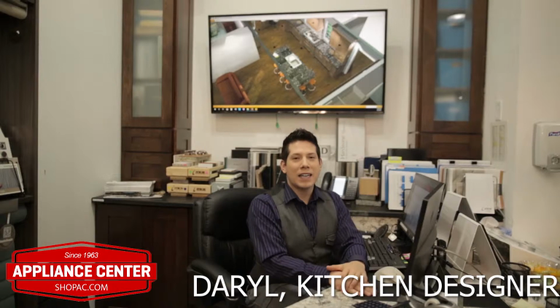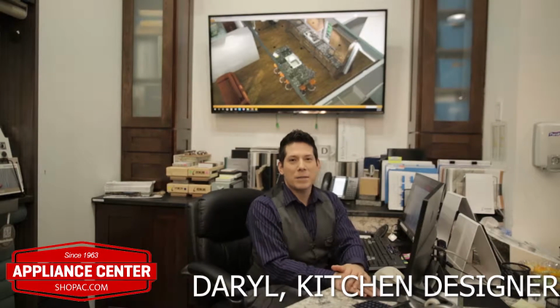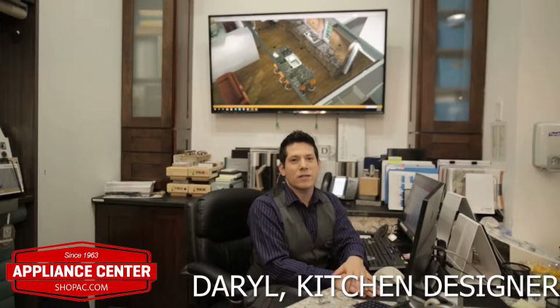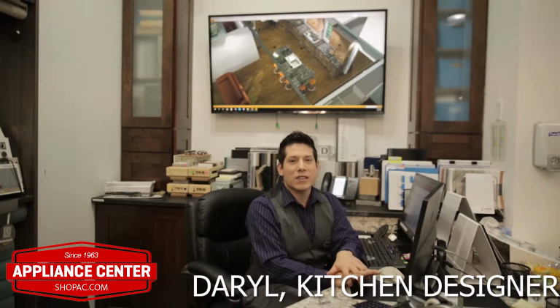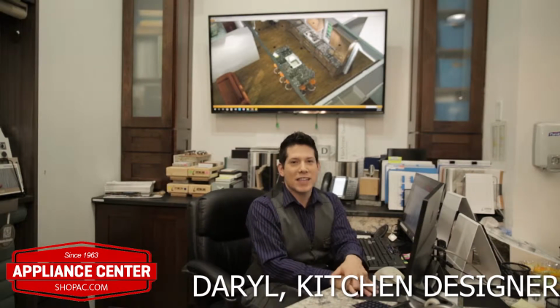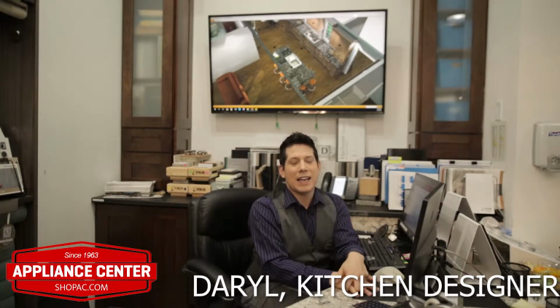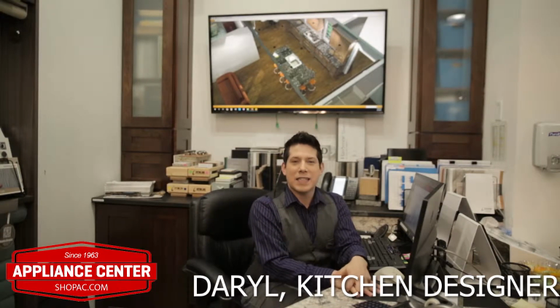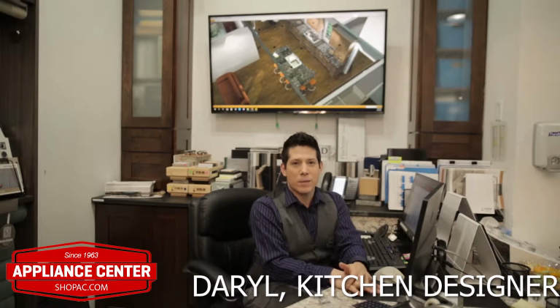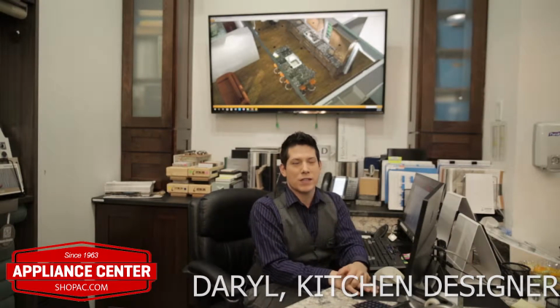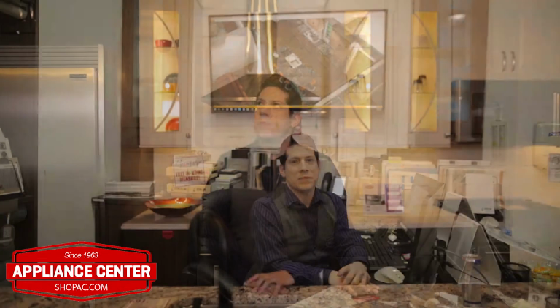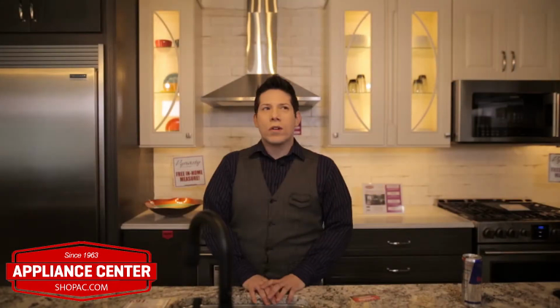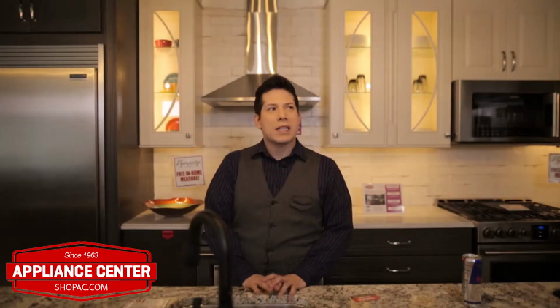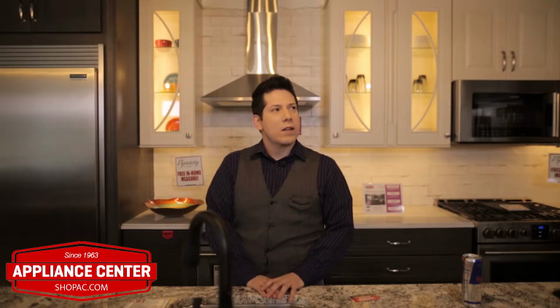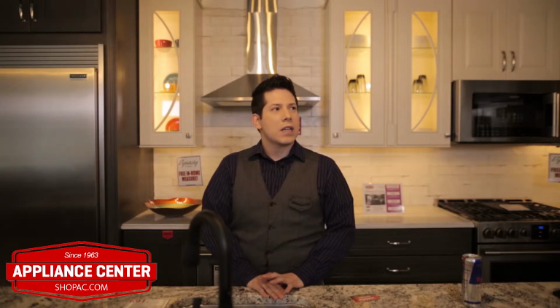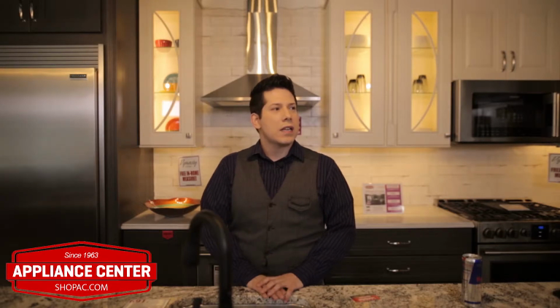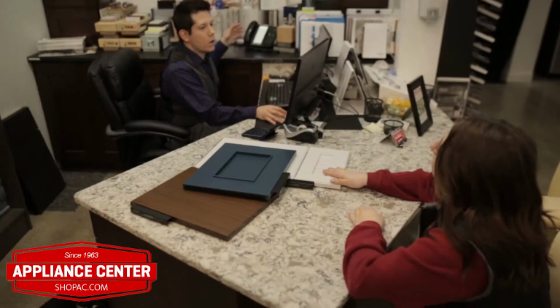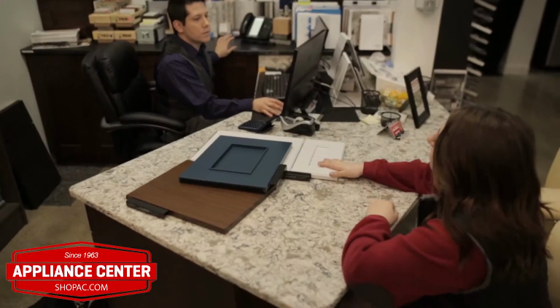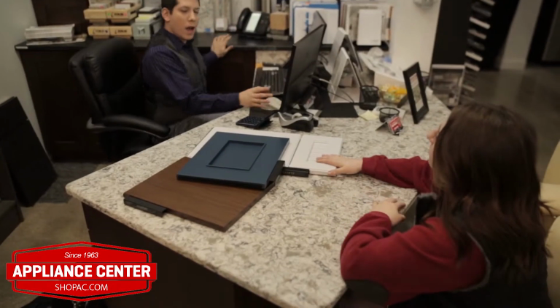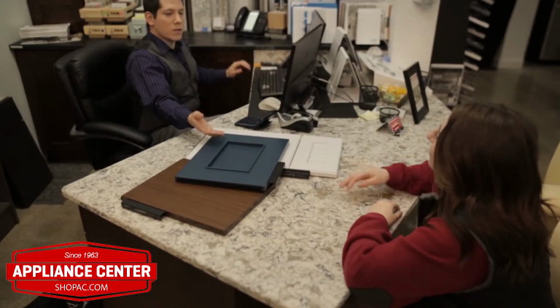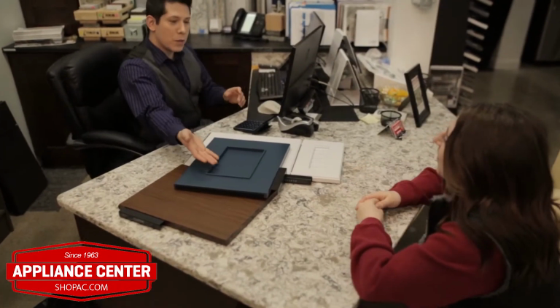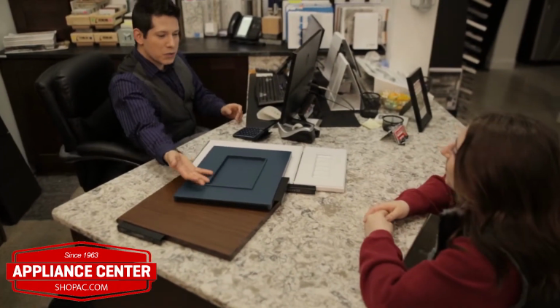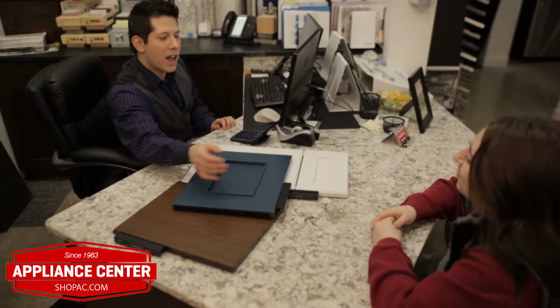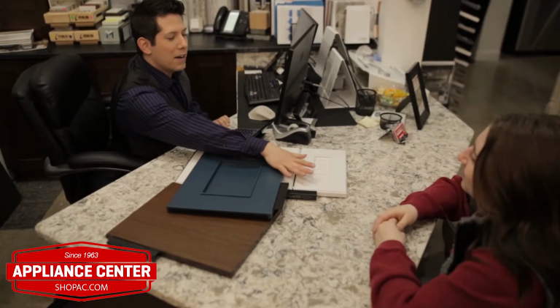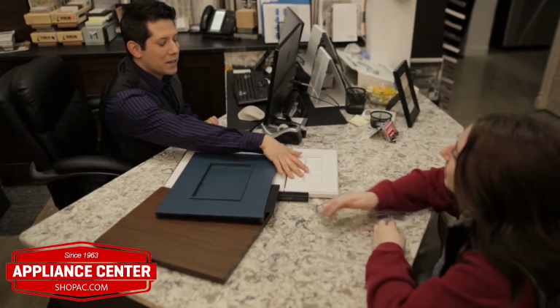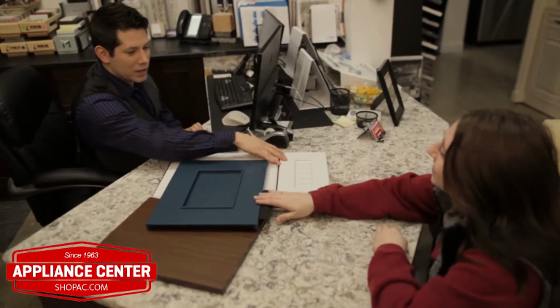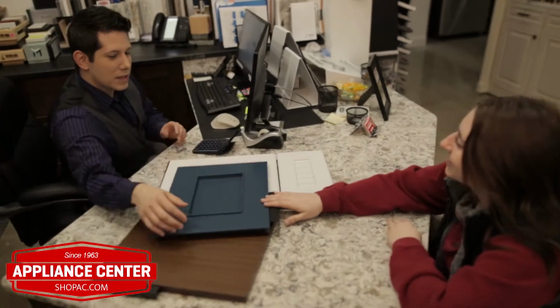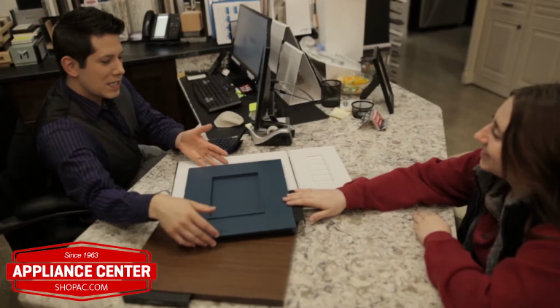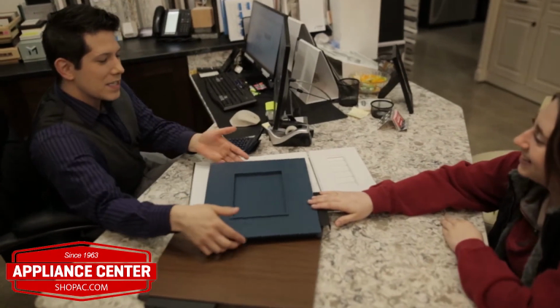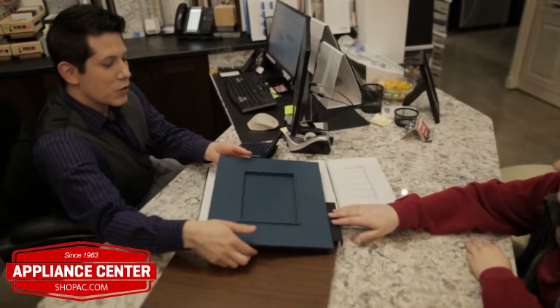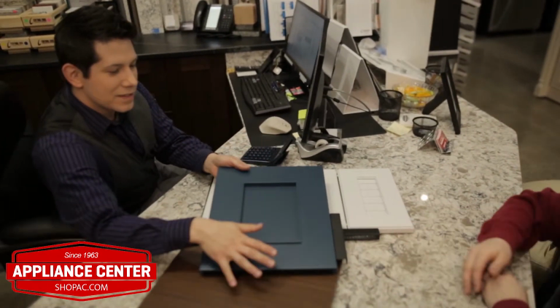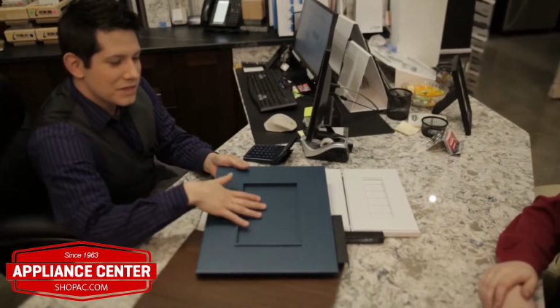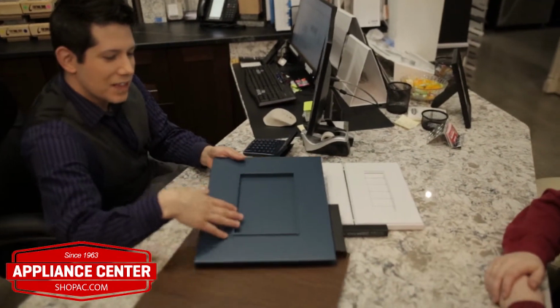Hi, I'm Darrell, a kitchen designer at Appliance Center on Monroe Street. Before Appliance Center, I worked at one of the box stores for 10 plus years, and I've been with Appliance Center going on four.